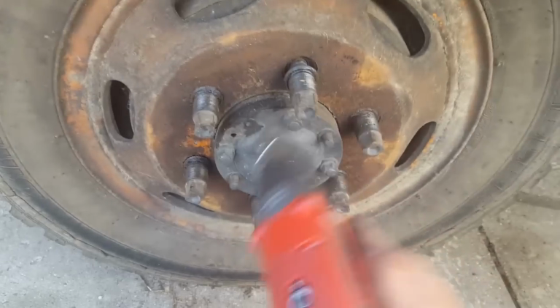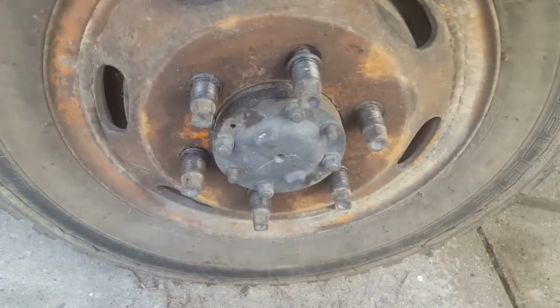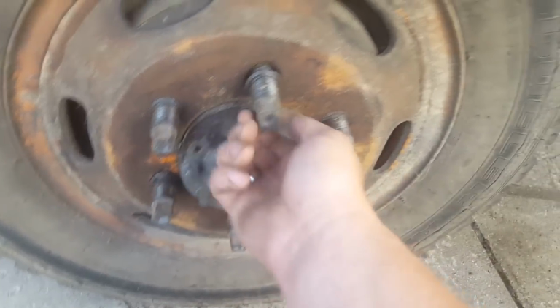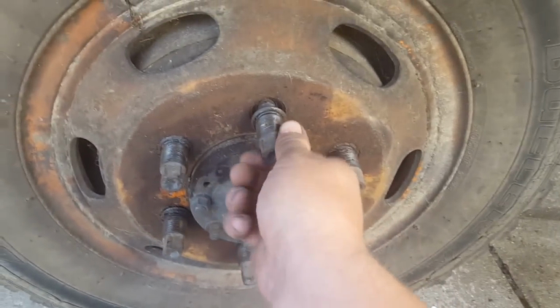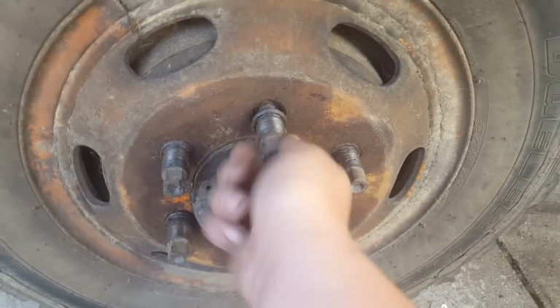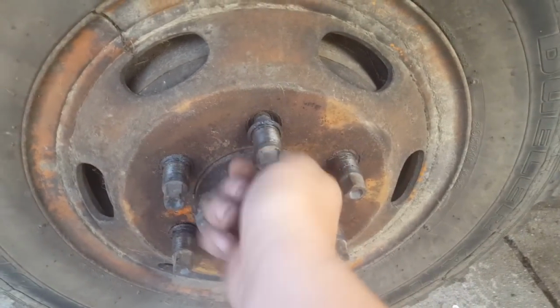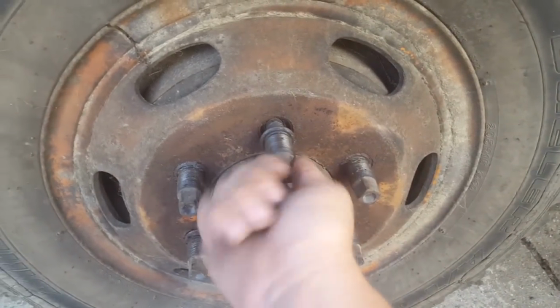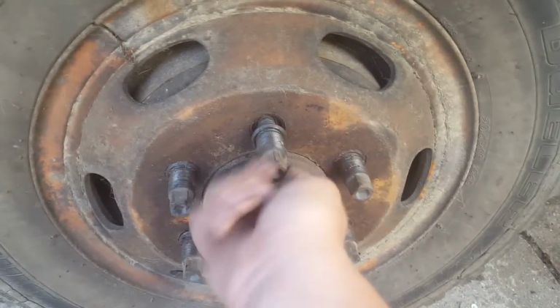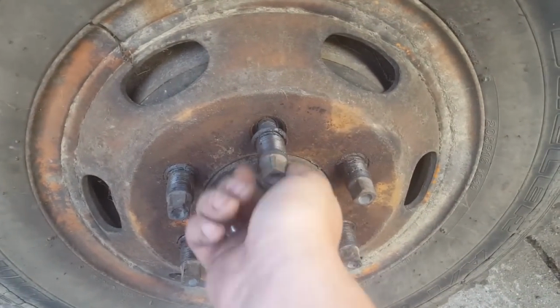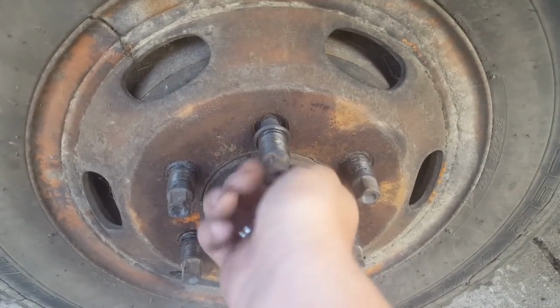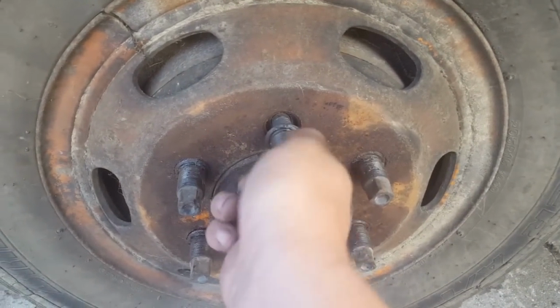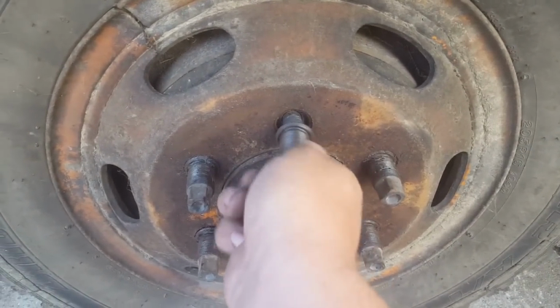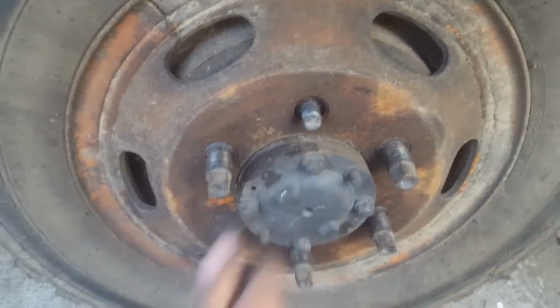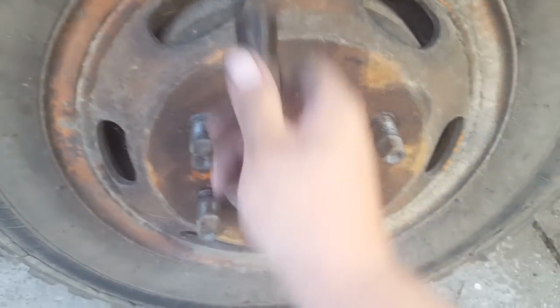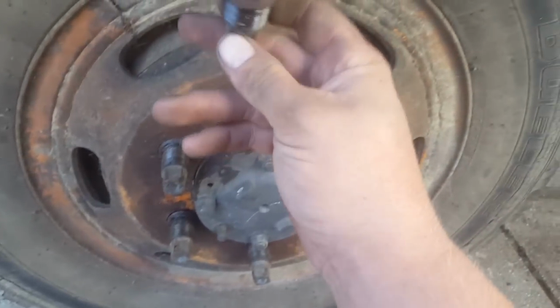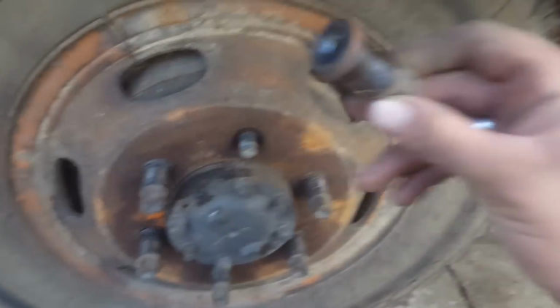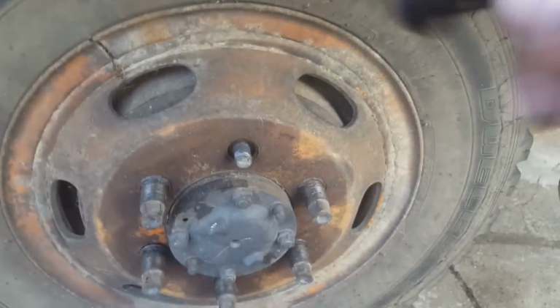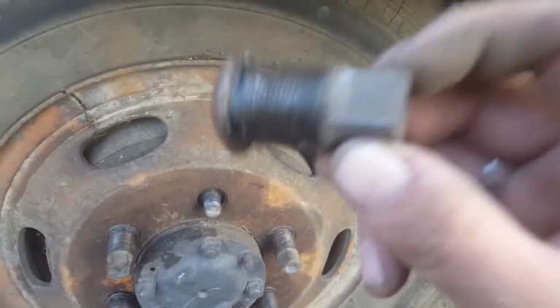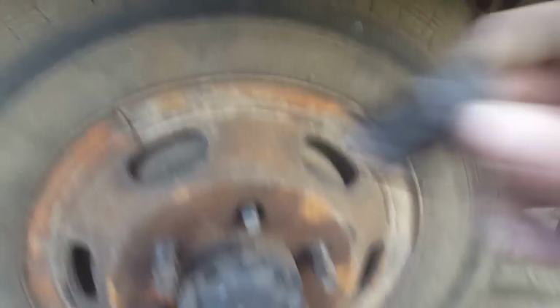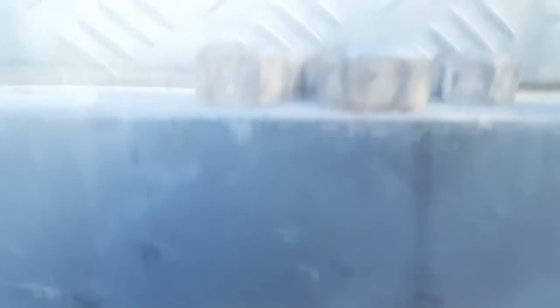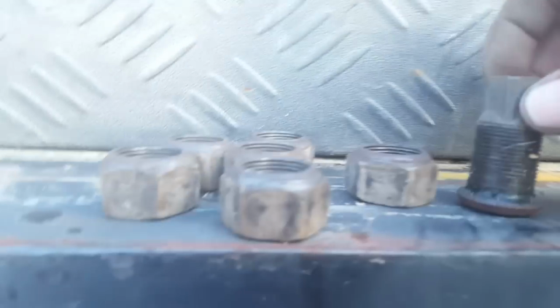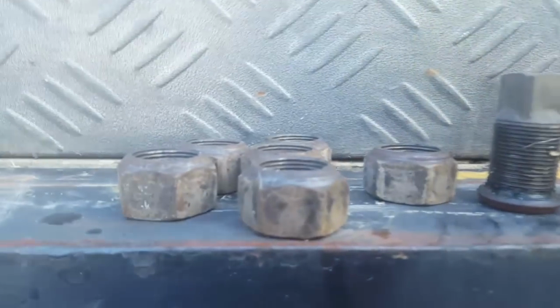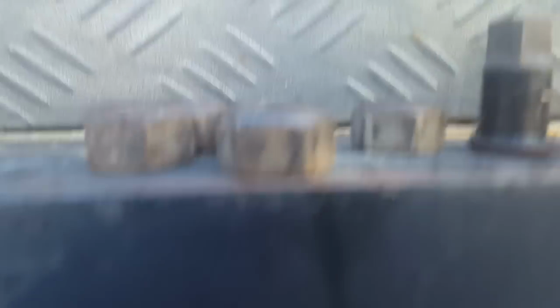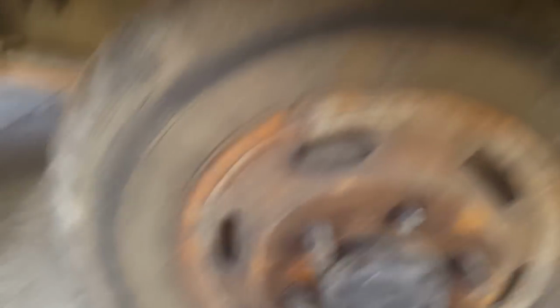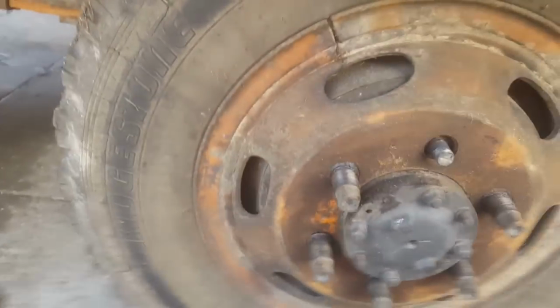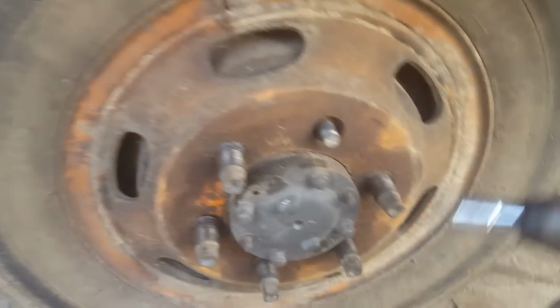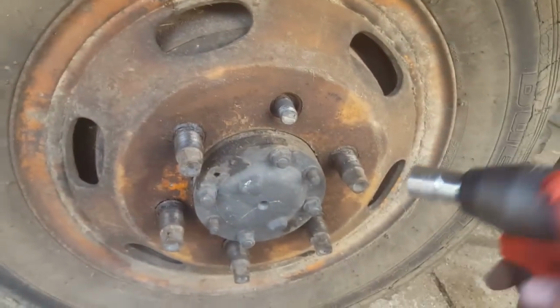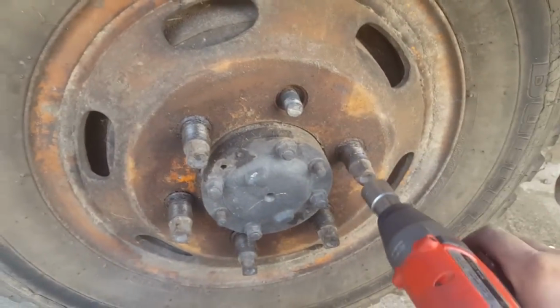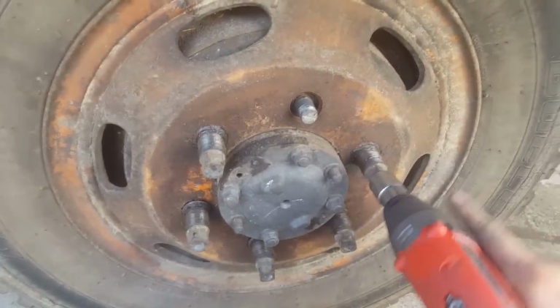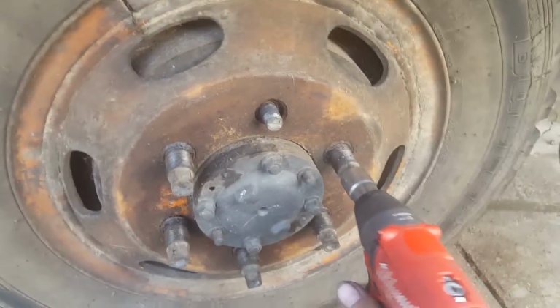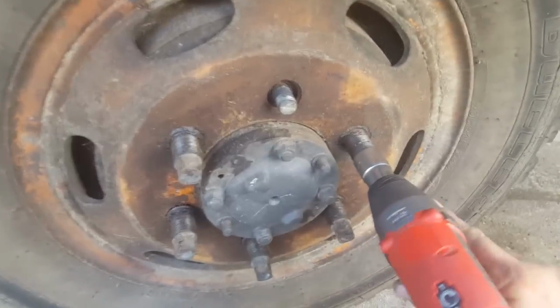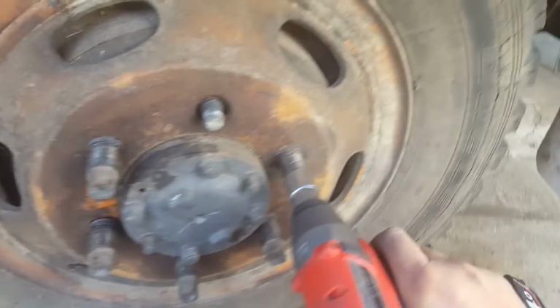These studs — they're reverse thread. They're on my truck, so it's a stud and then a nut, and a stud and then they have an outside nut. So they are that way — reverse thread.